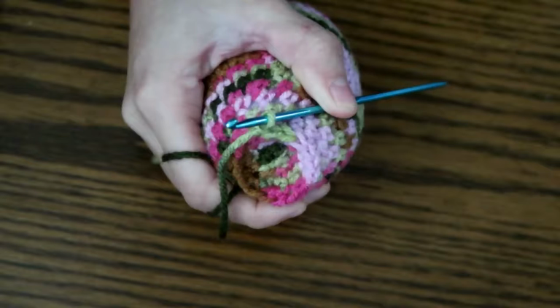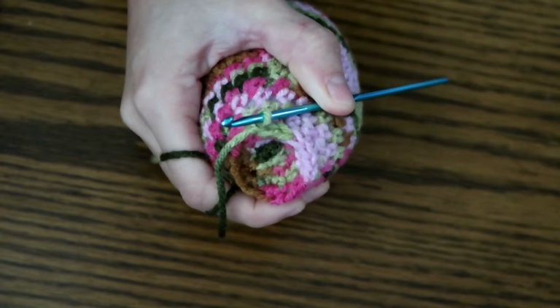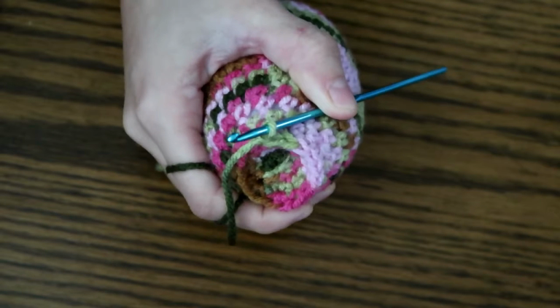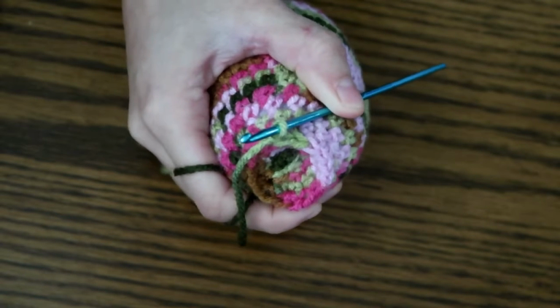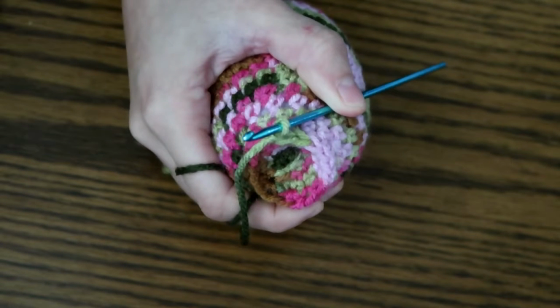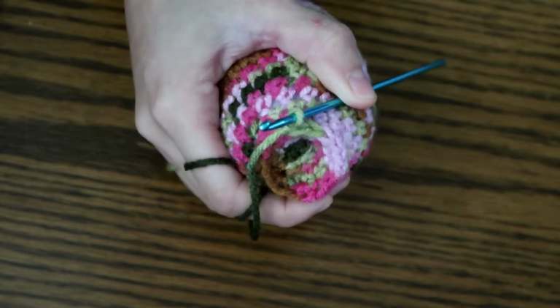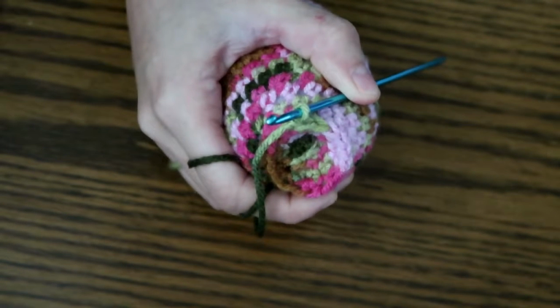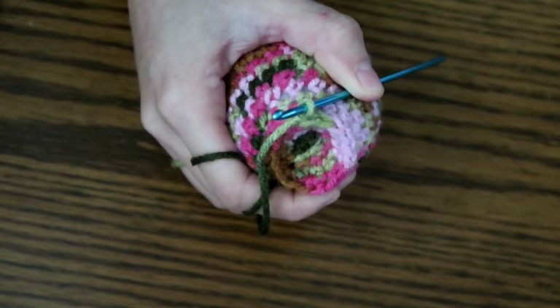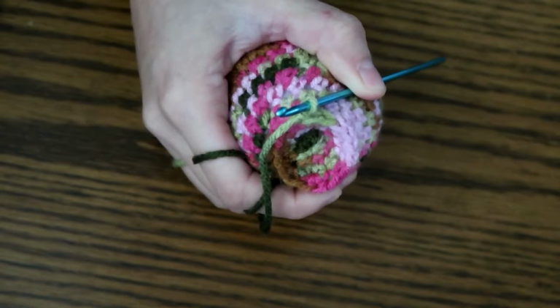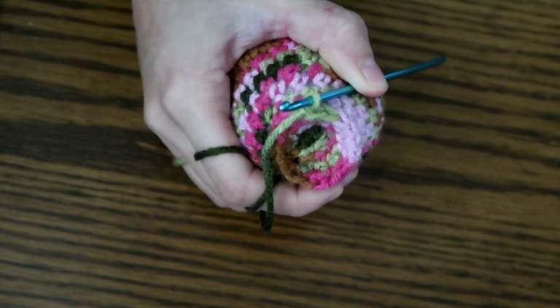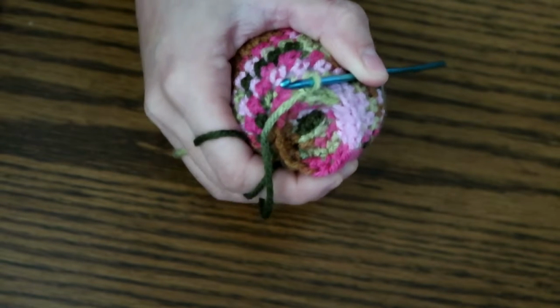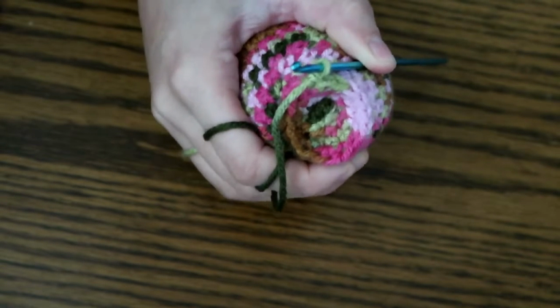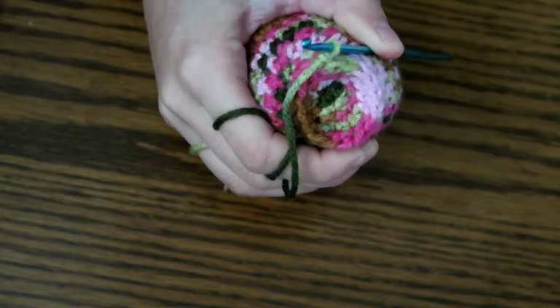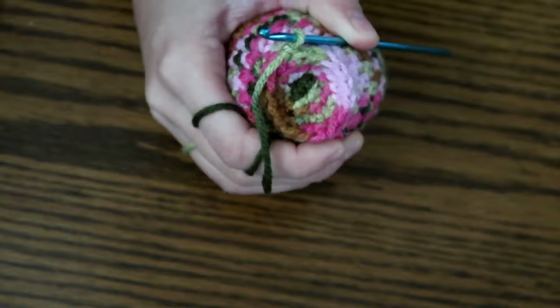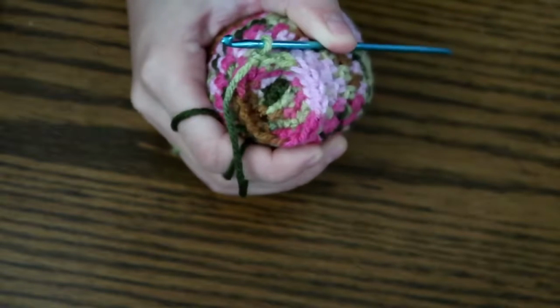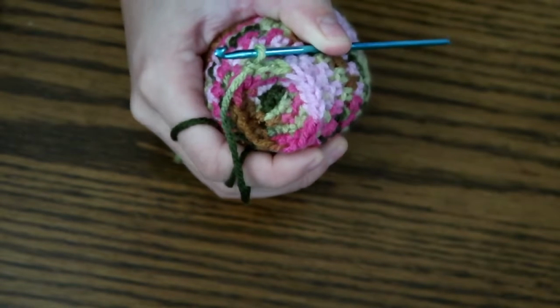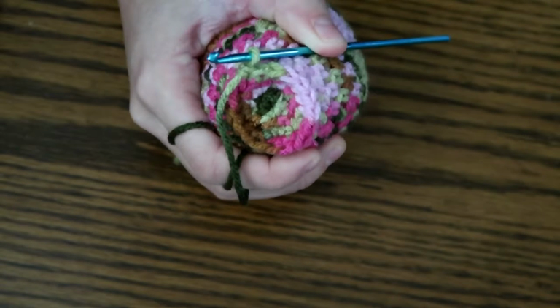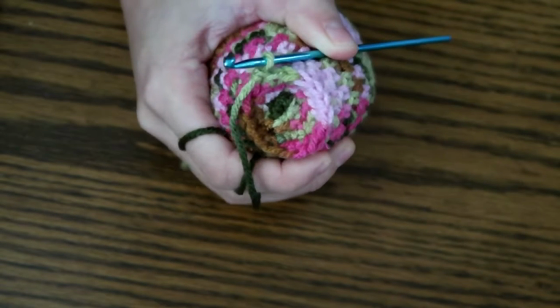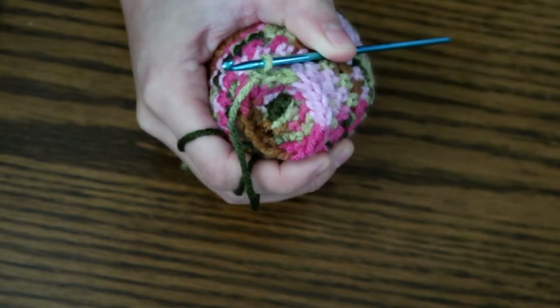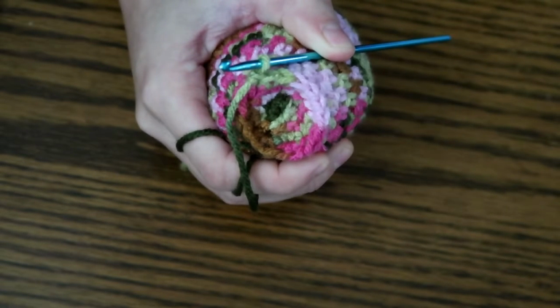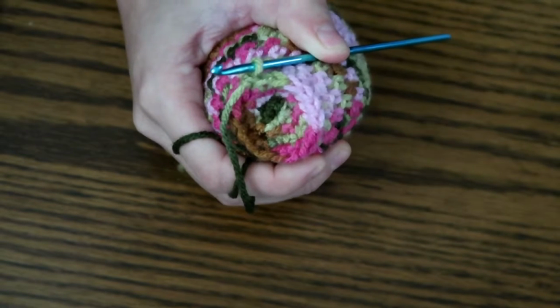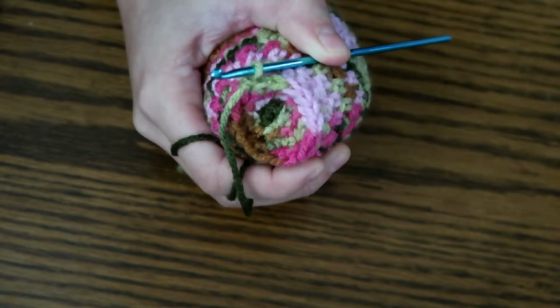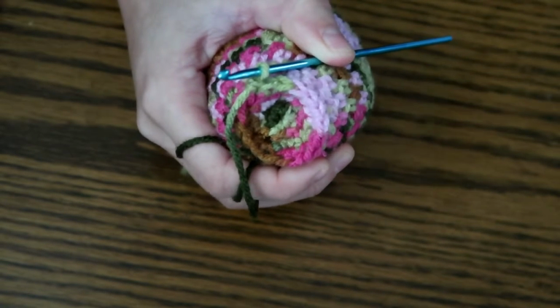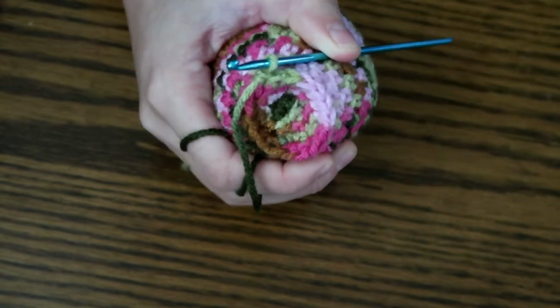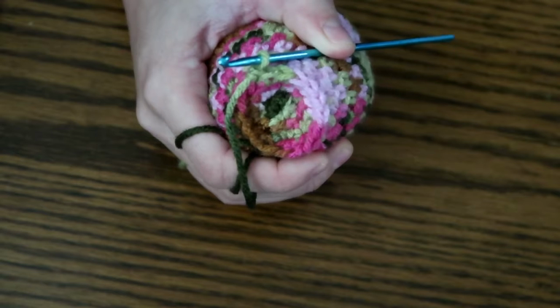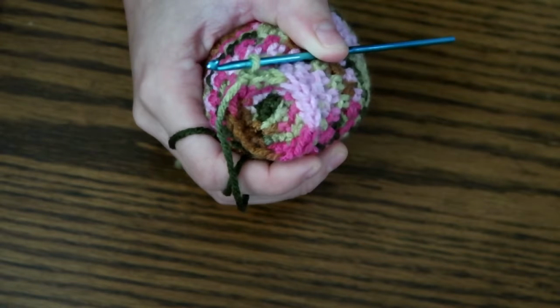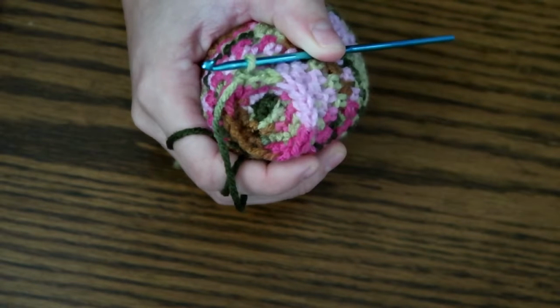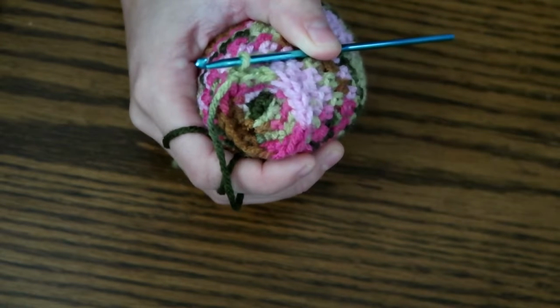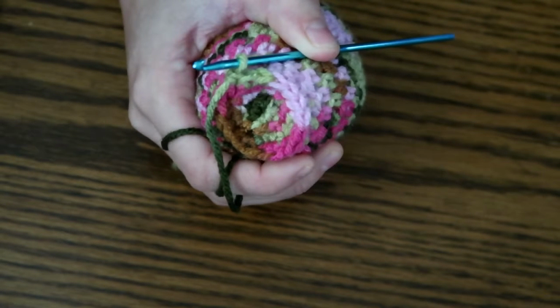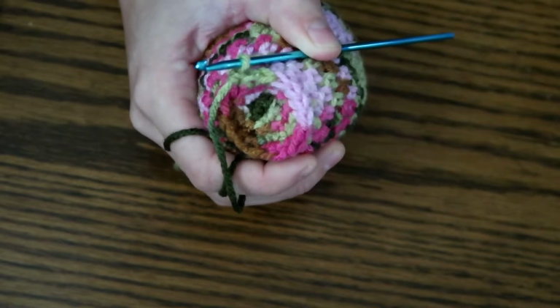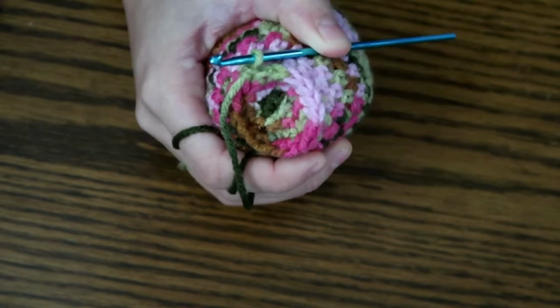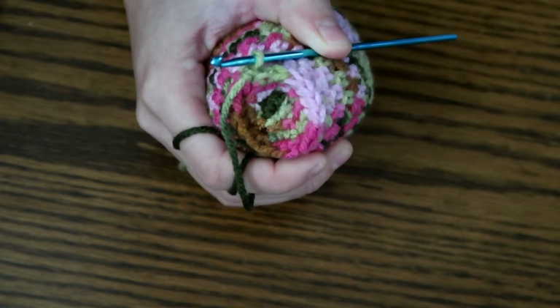Welcome back, y'all! We're here with our final video on our octopus crochet along — we are on the final step. Today we will finish it up with the tentacles and then weaving in our ends.